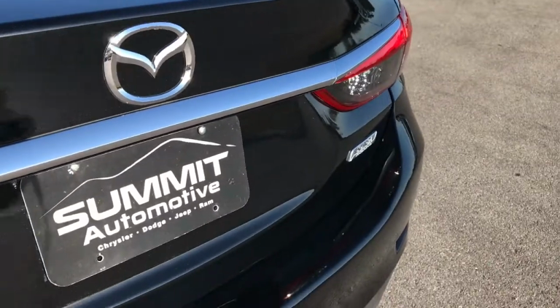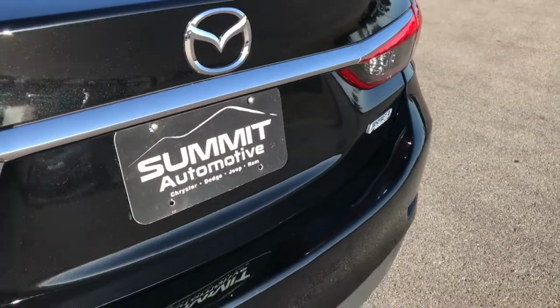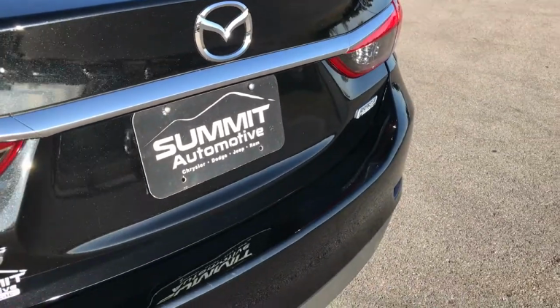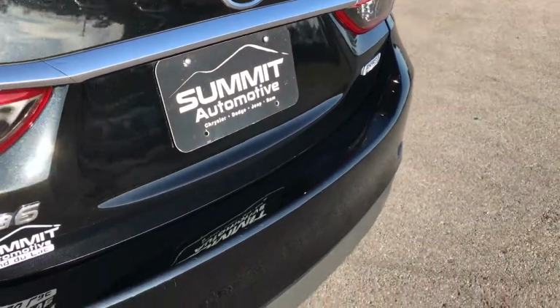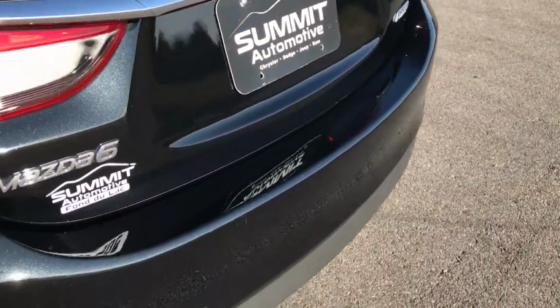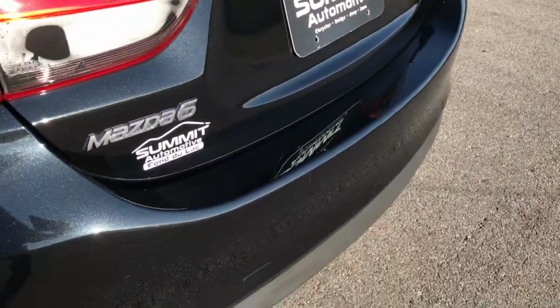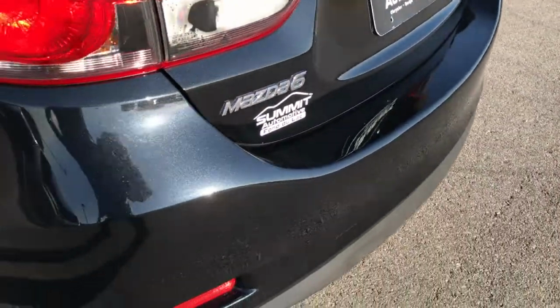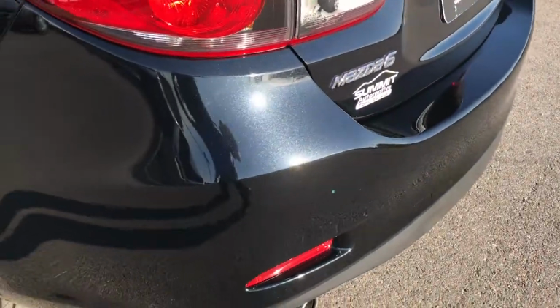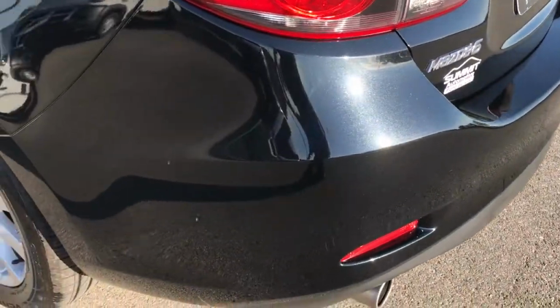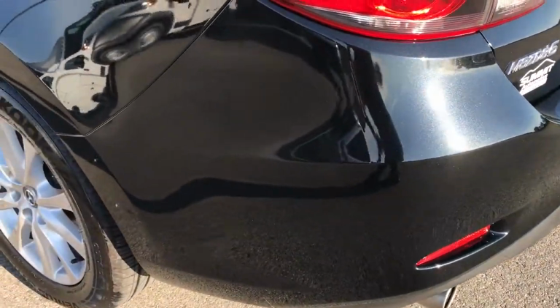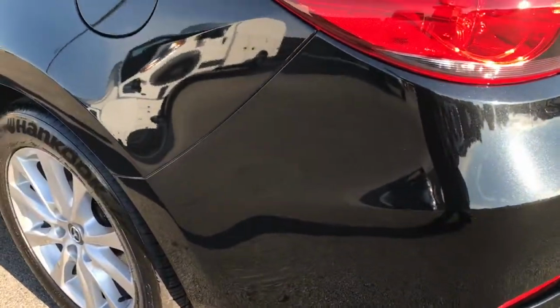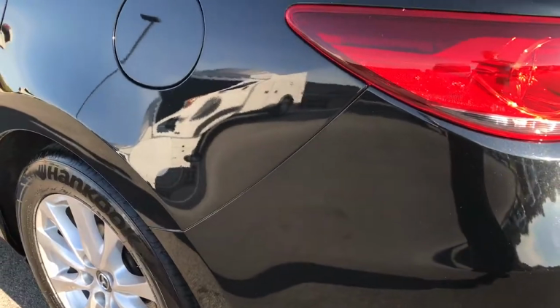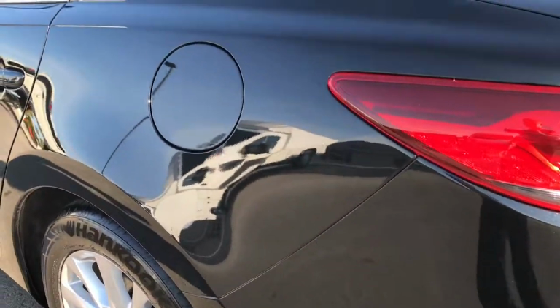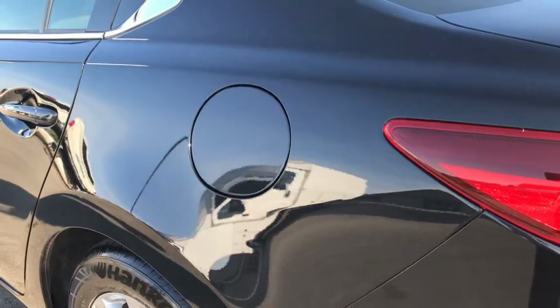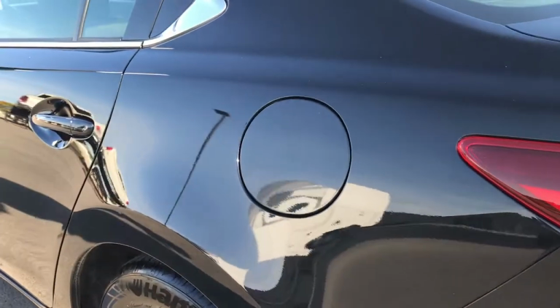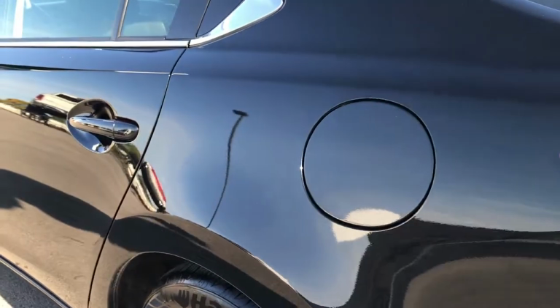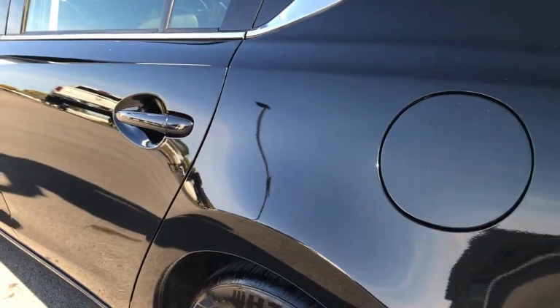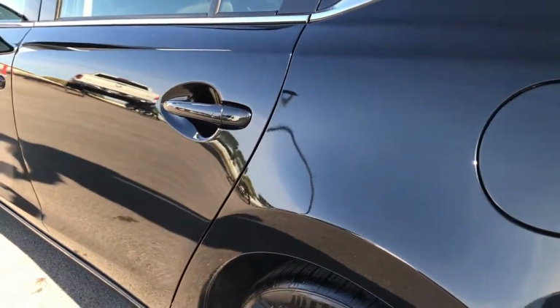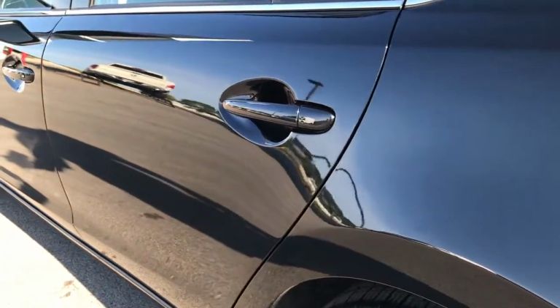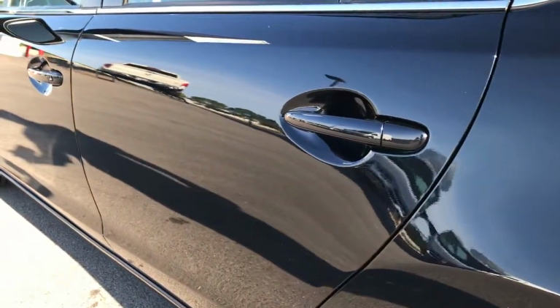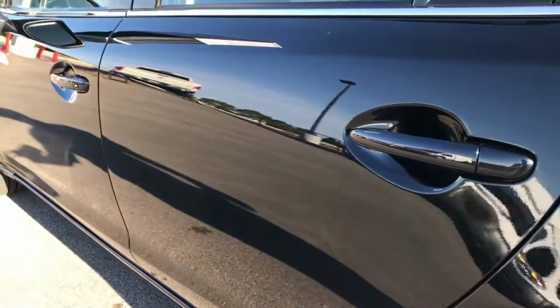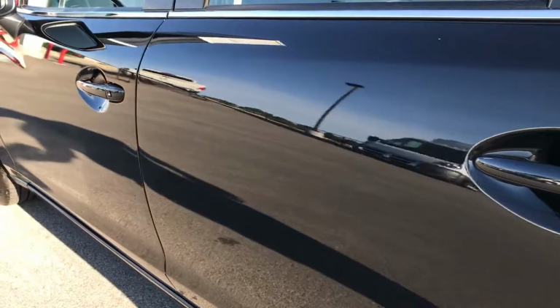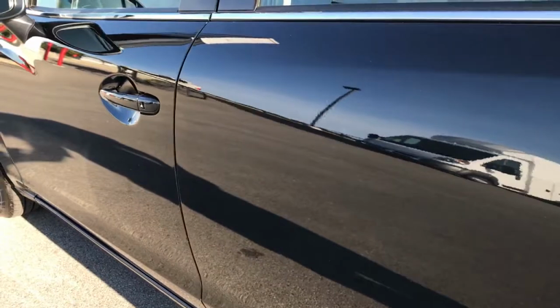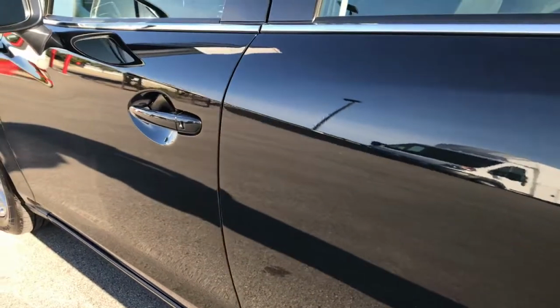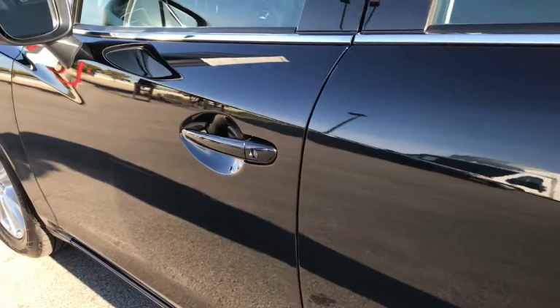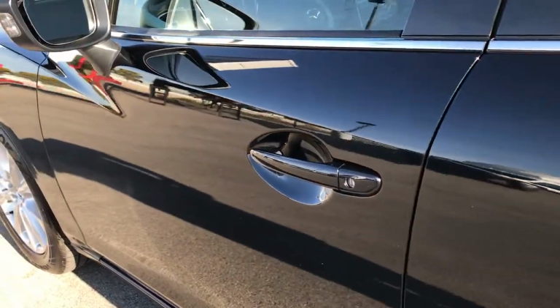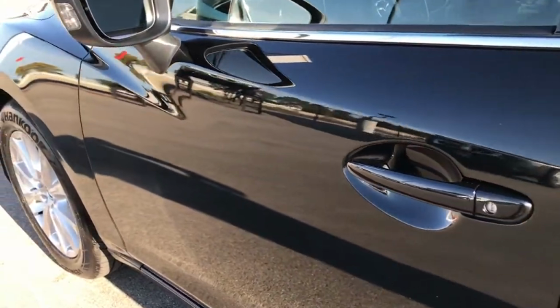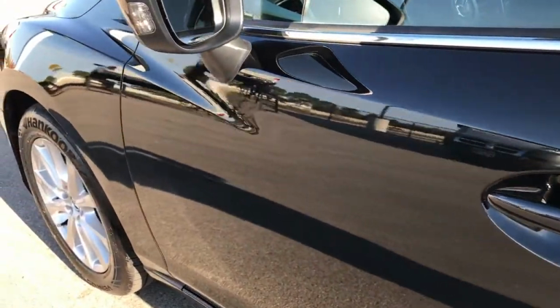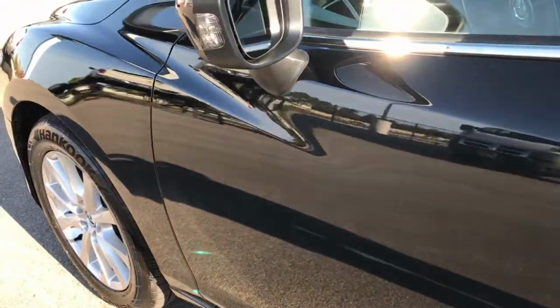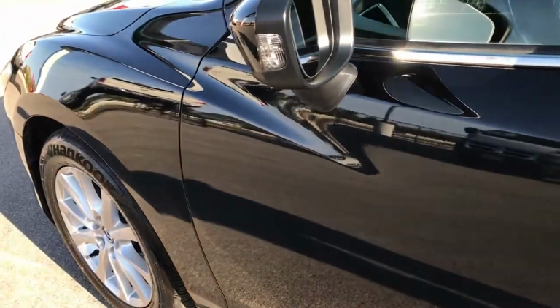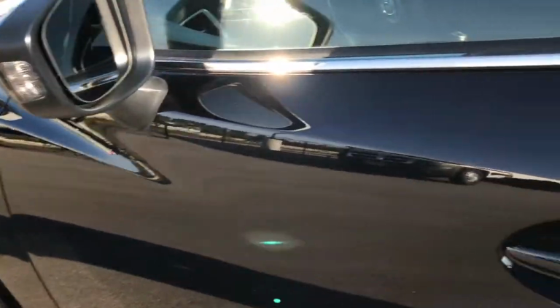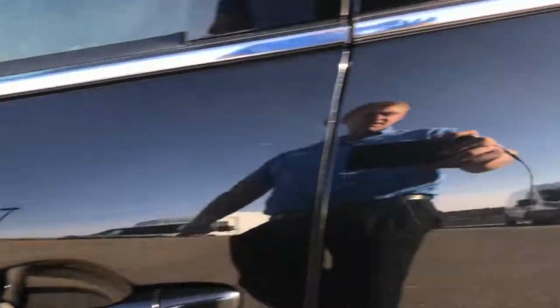We'll take a quick look in the trunk in just a second. Down this side of the car it's just as clean as the passenger side — it's like a mirror on these doors, very very clean.